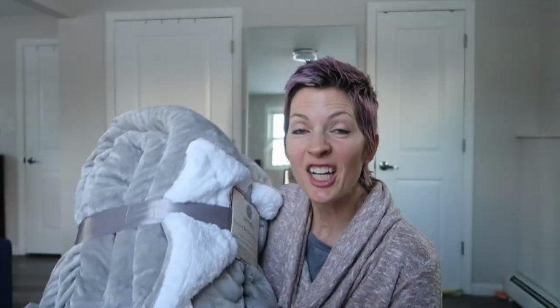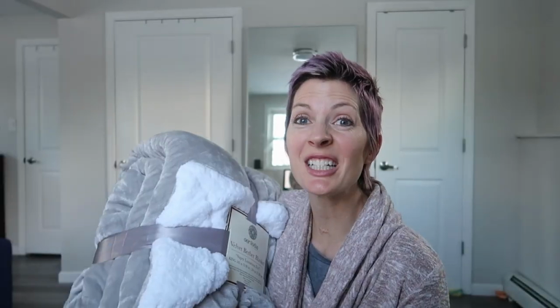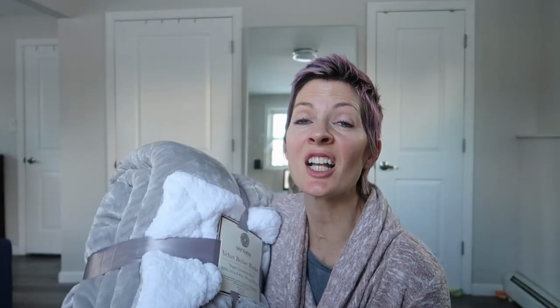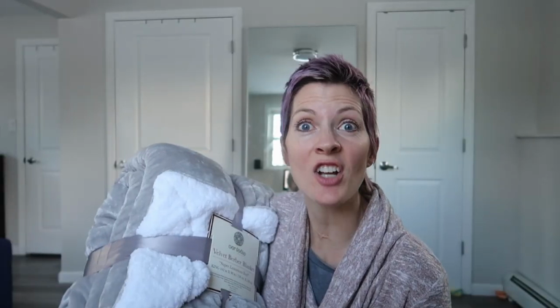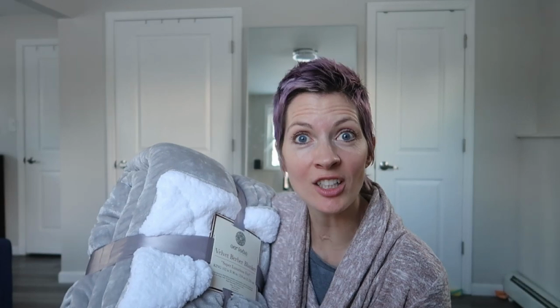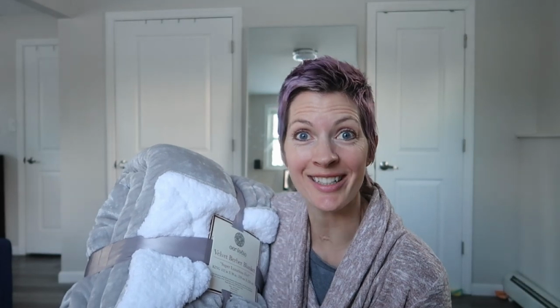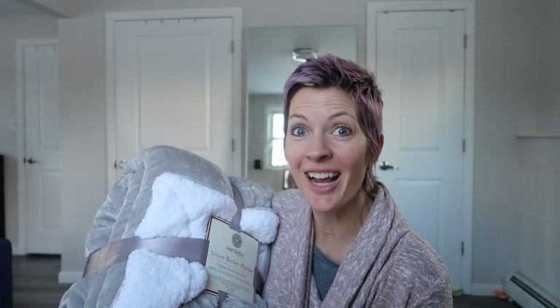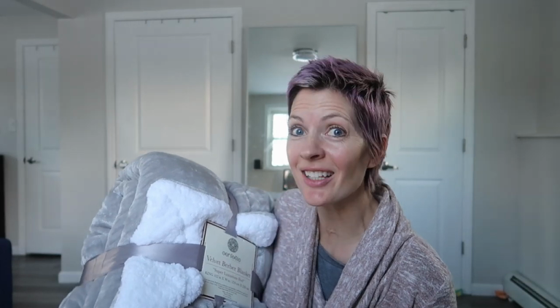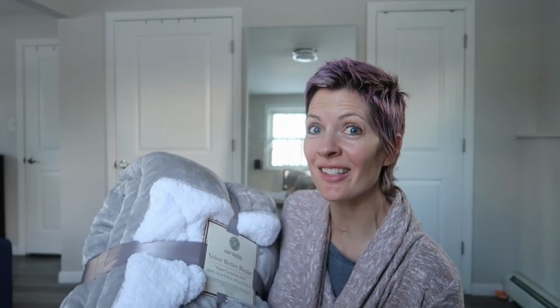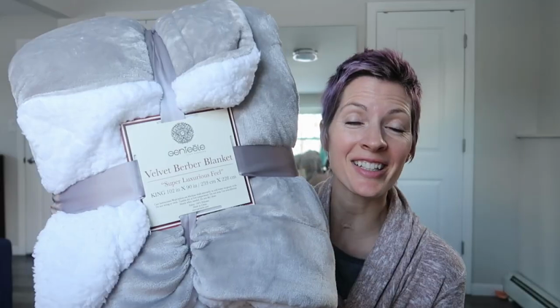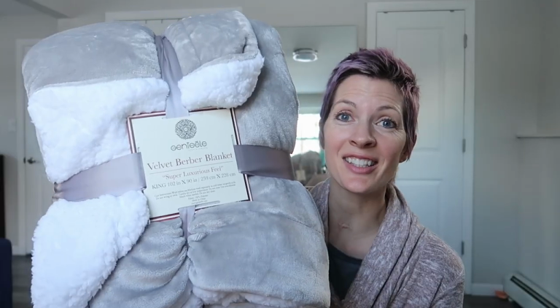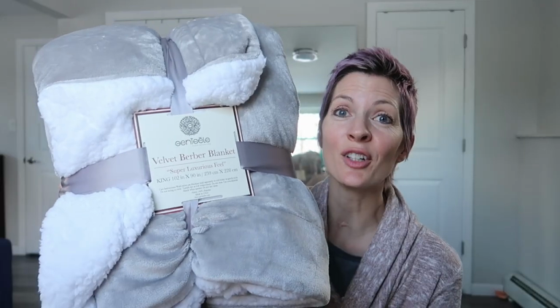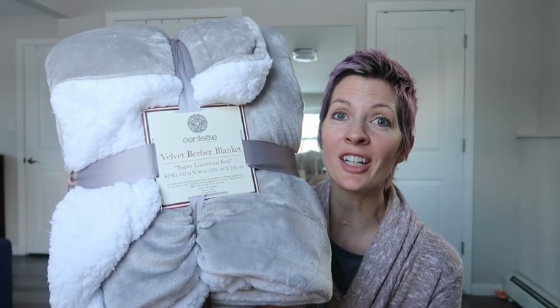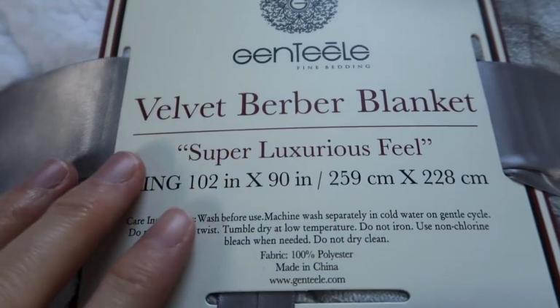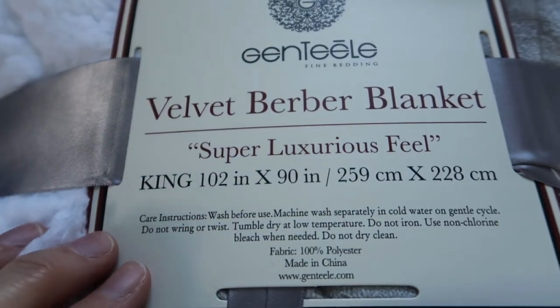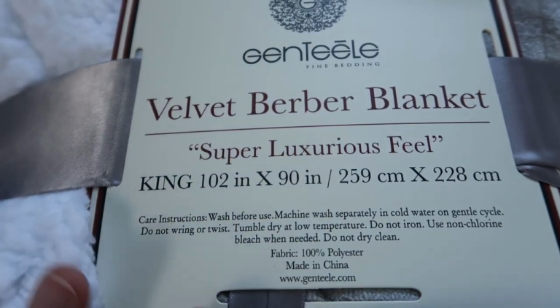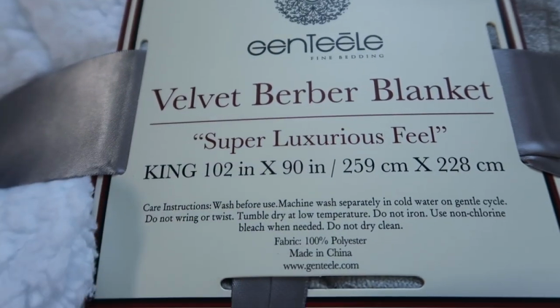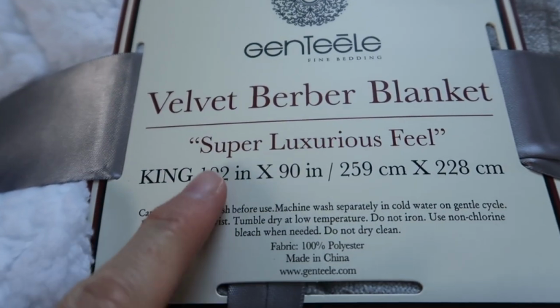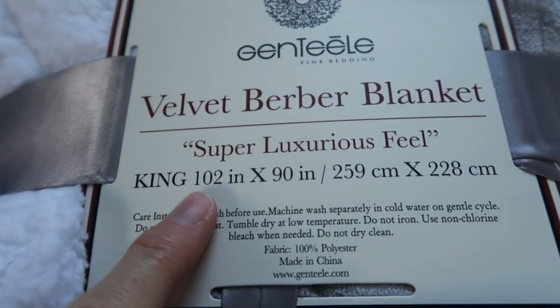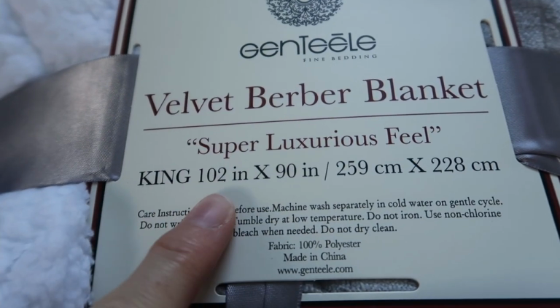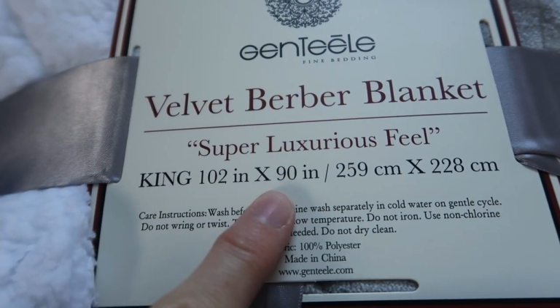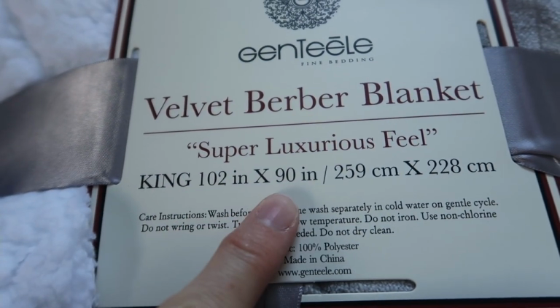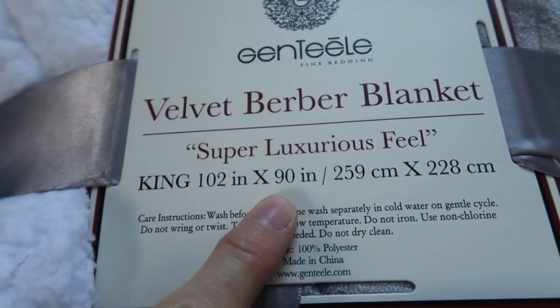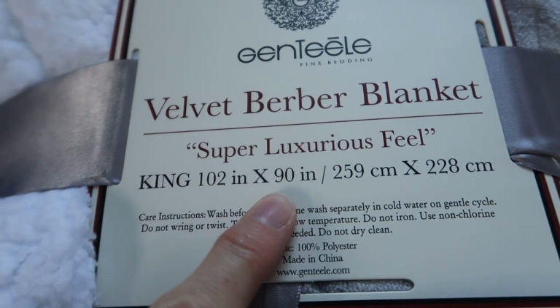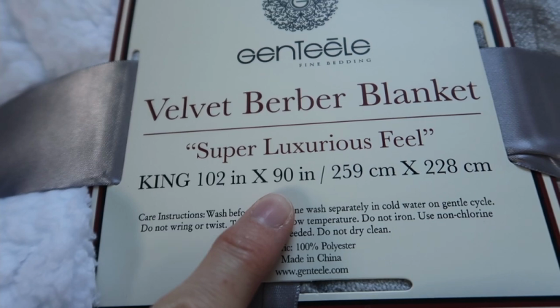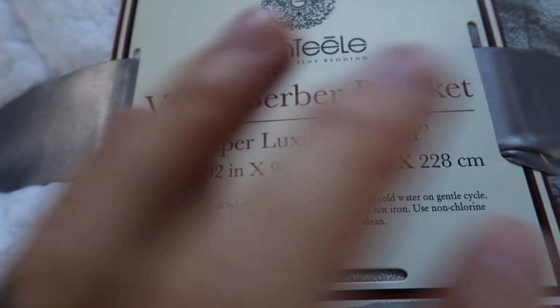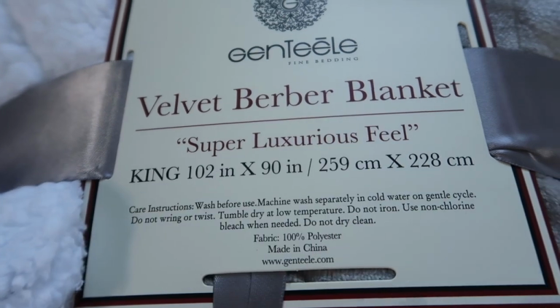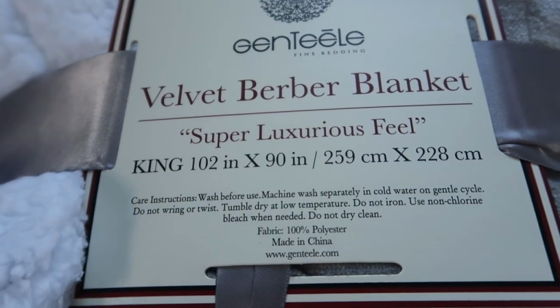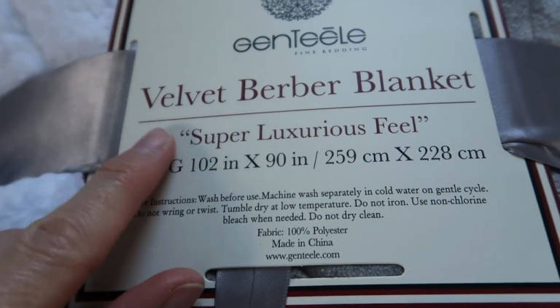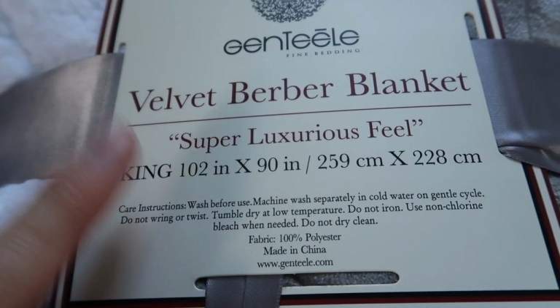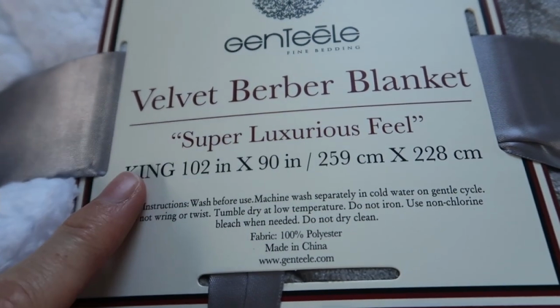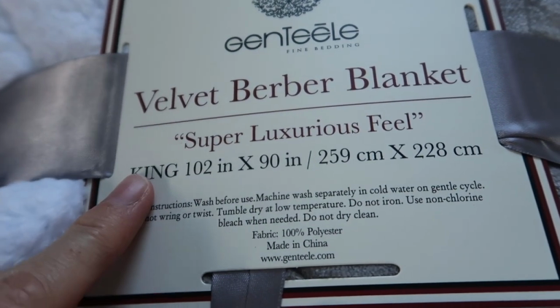It comes in tons of colors and sizes. This is the silver. This is their largest size — 102 by 90 inches, good for a king size bed.